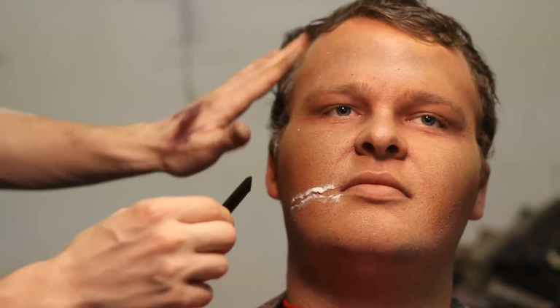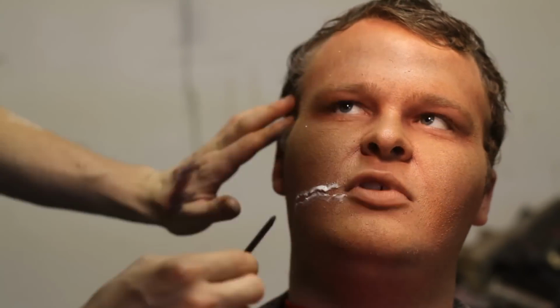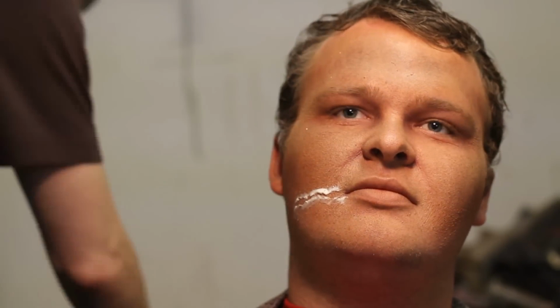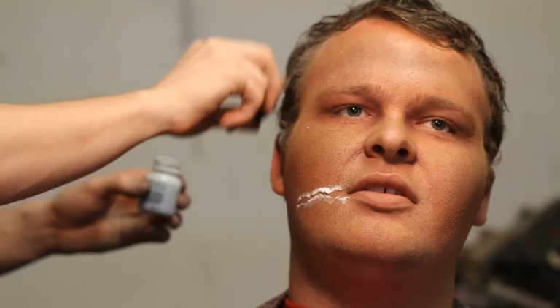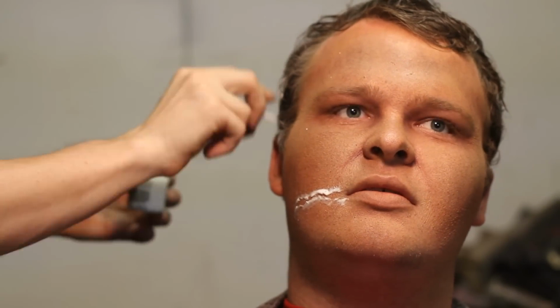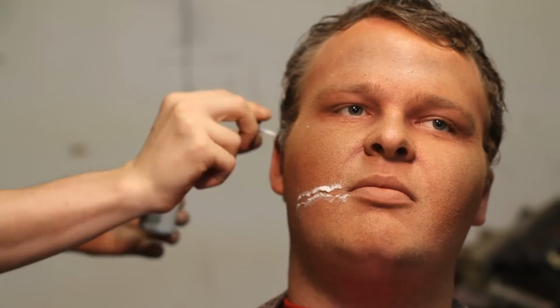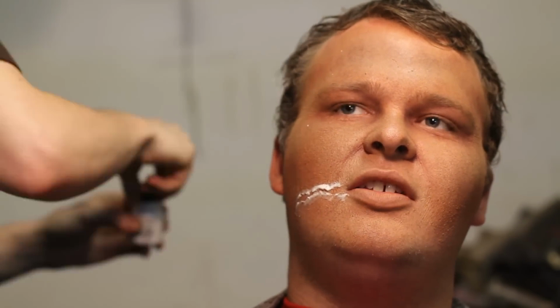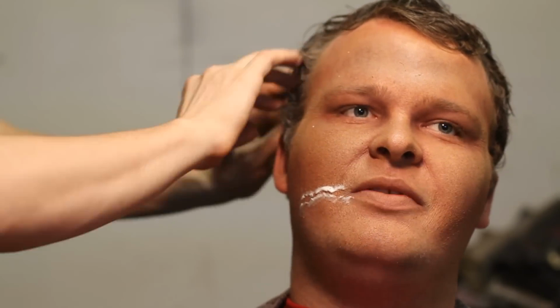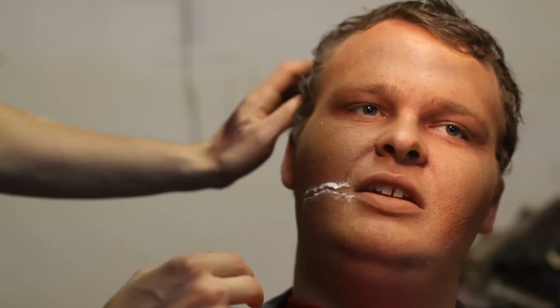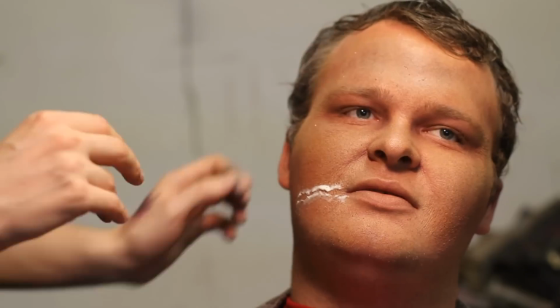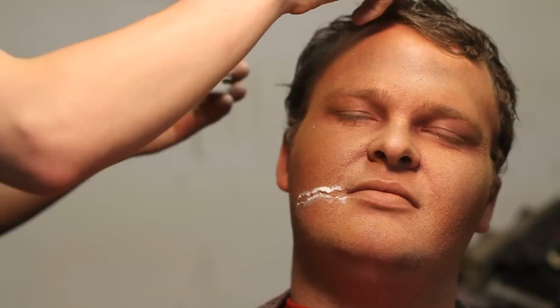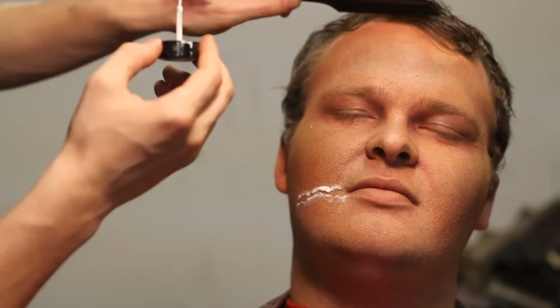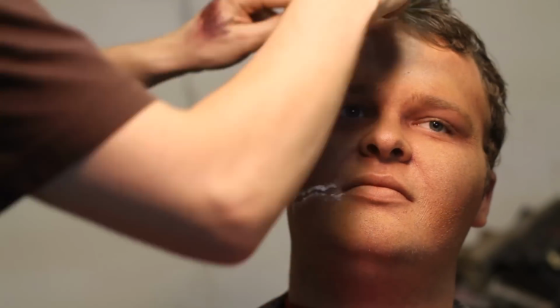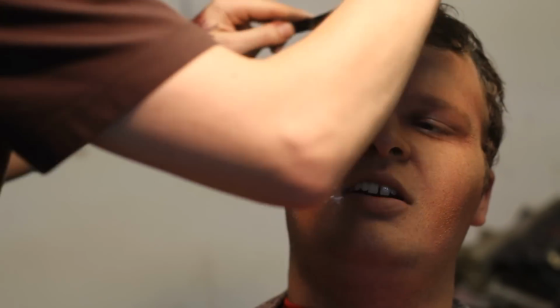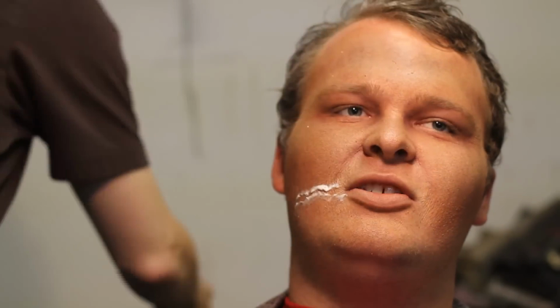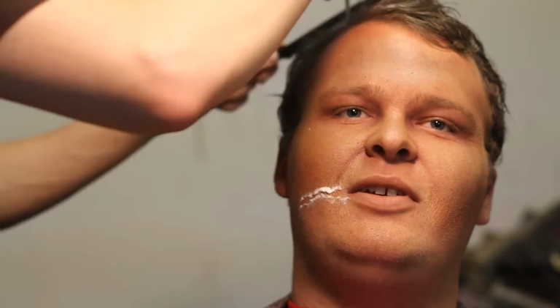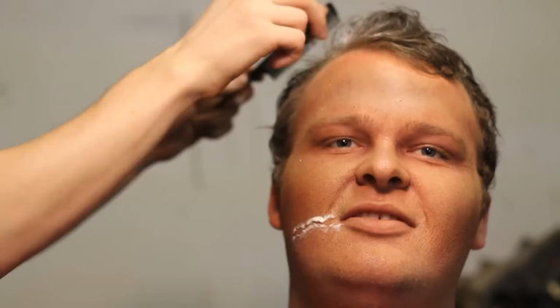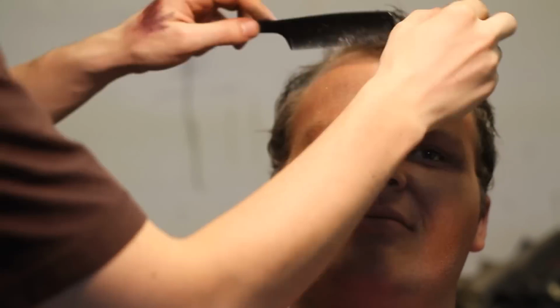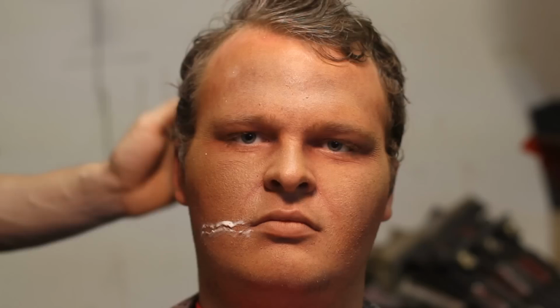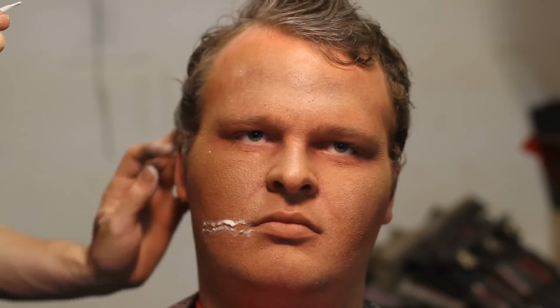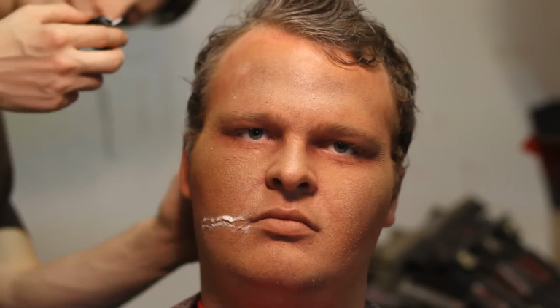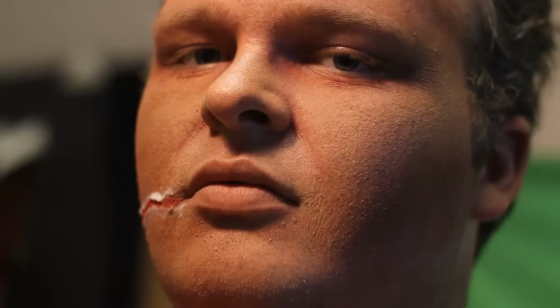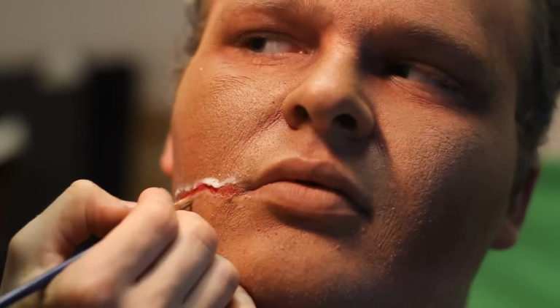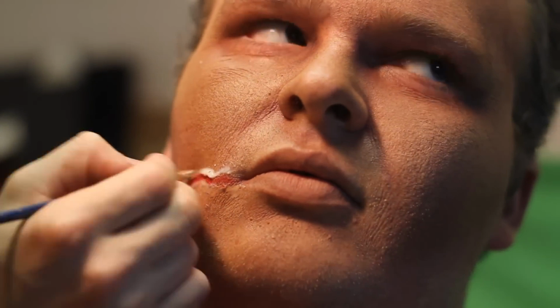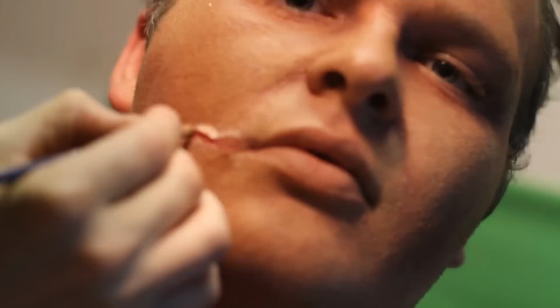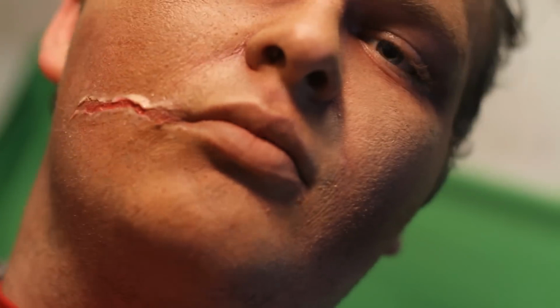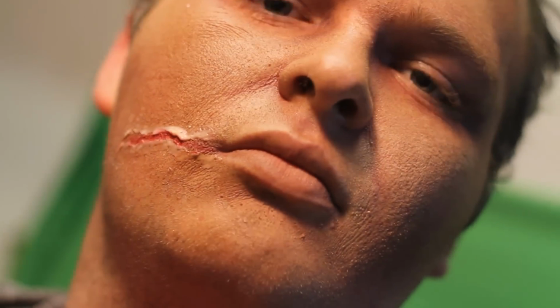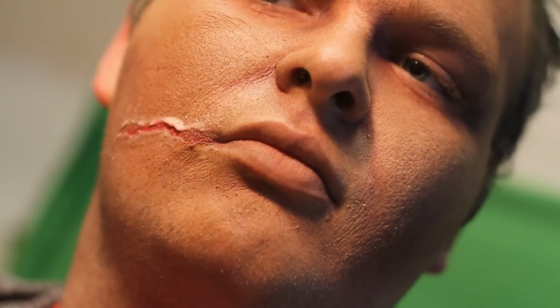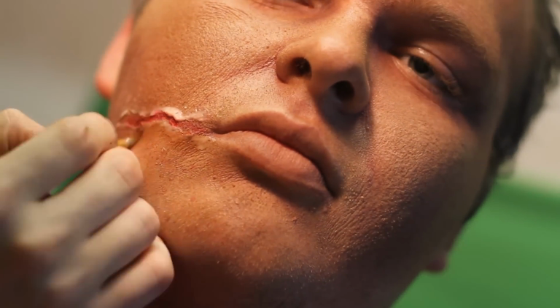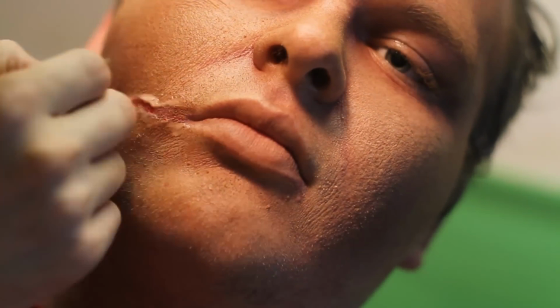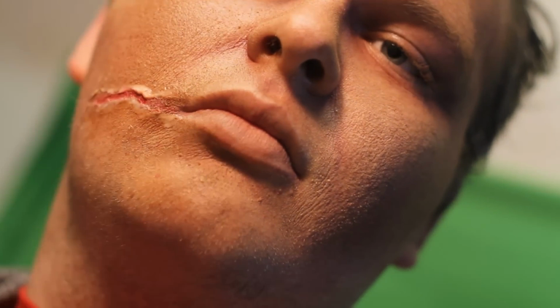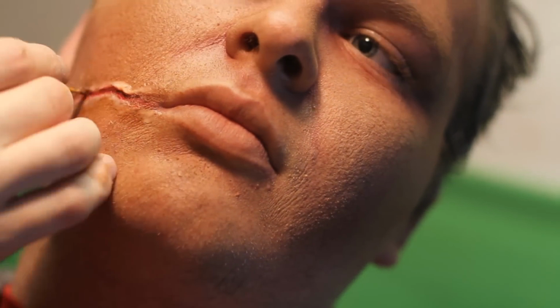I'm just putting in some hair color. I'm going to start with some white, but then I think I'm going to put in a bit of silver gray as well. I'm just coloring the wound on his face.